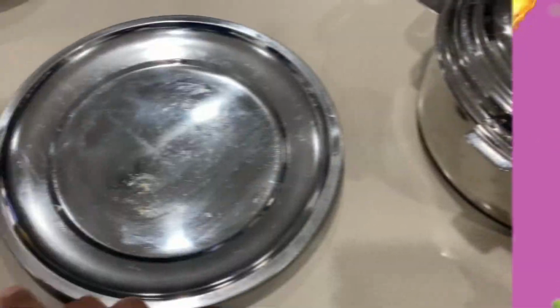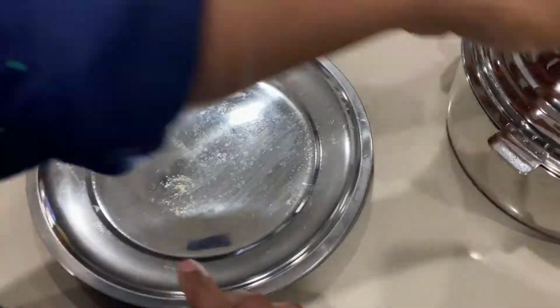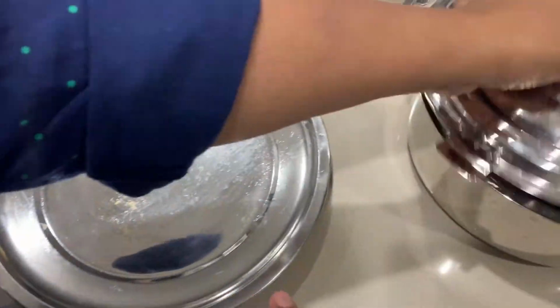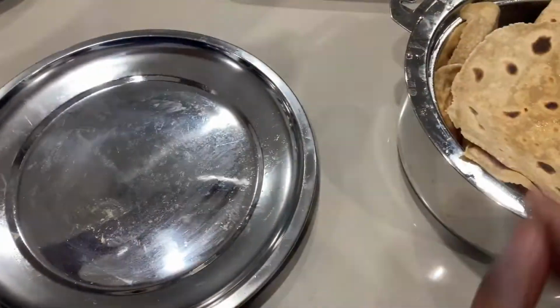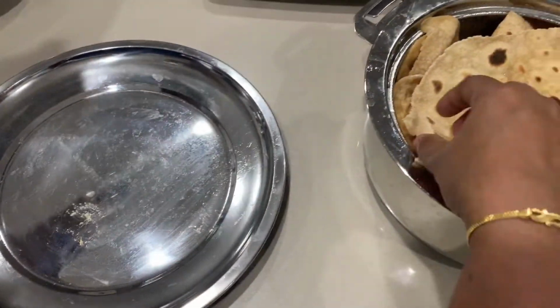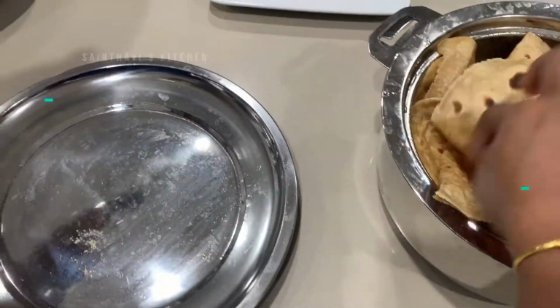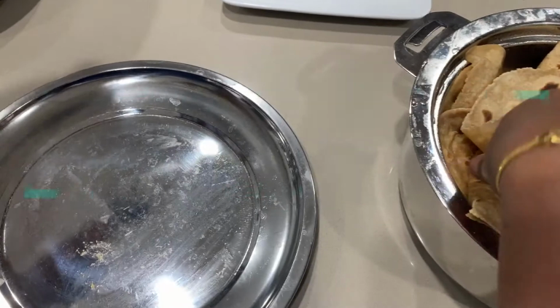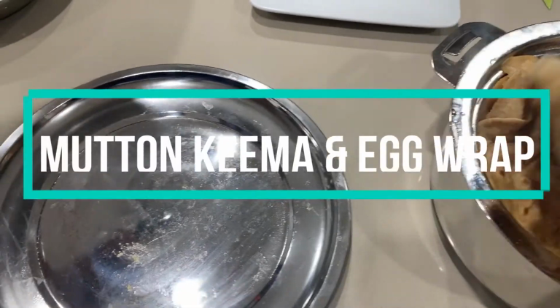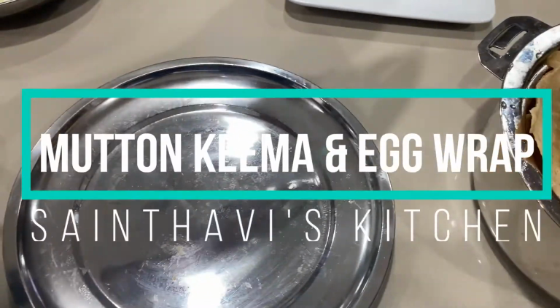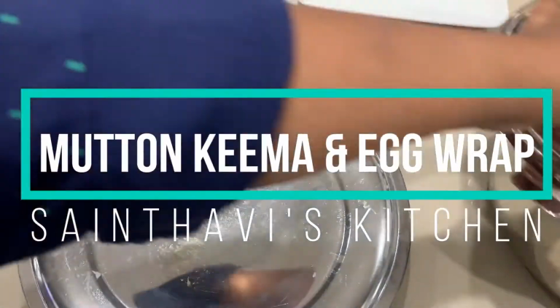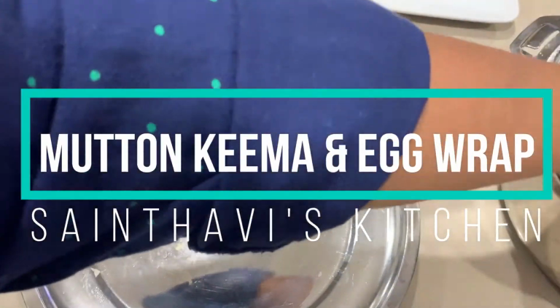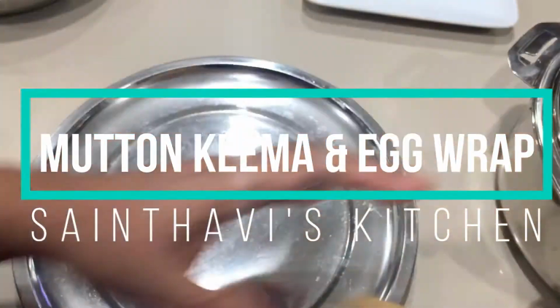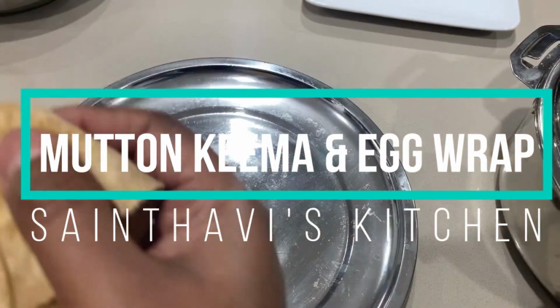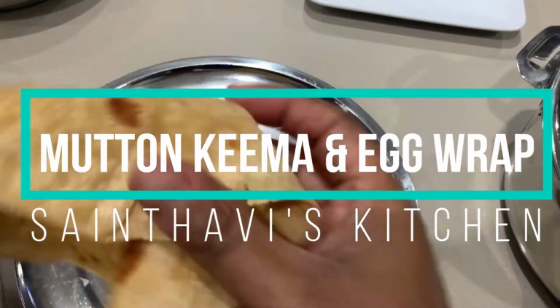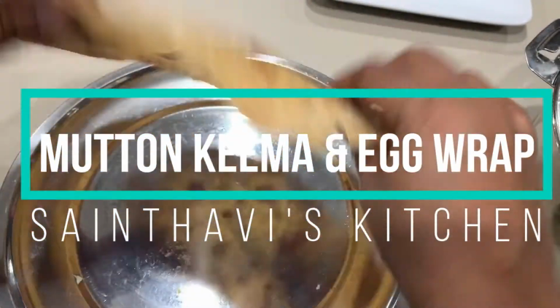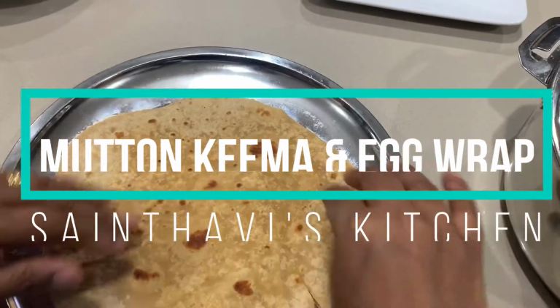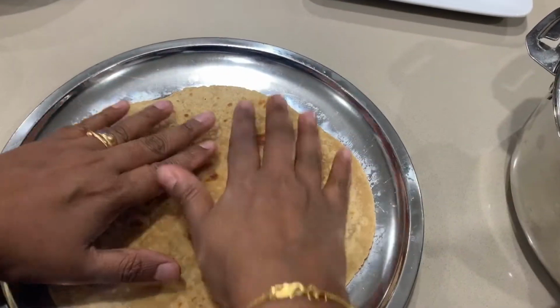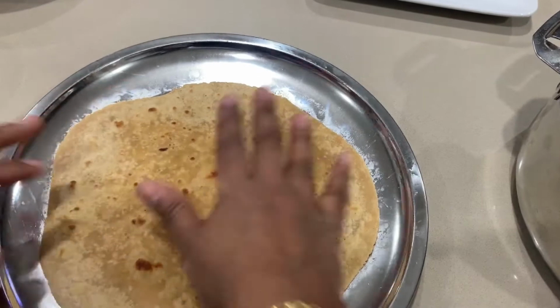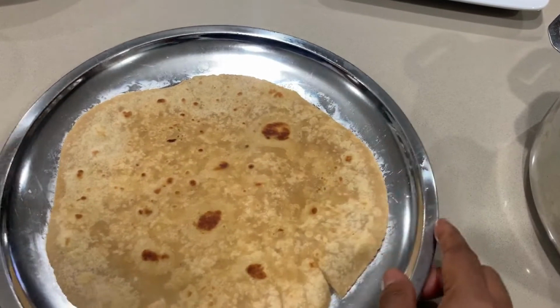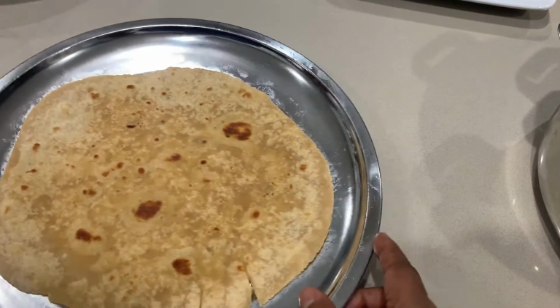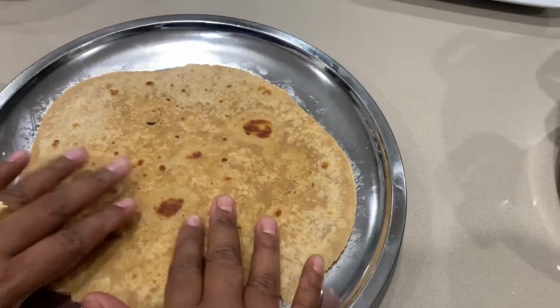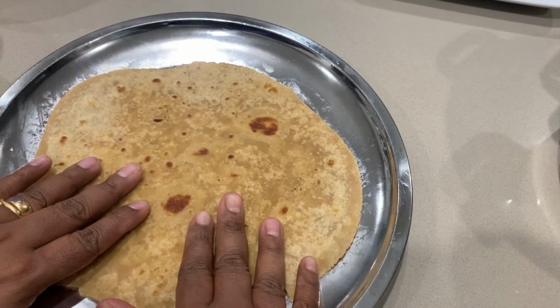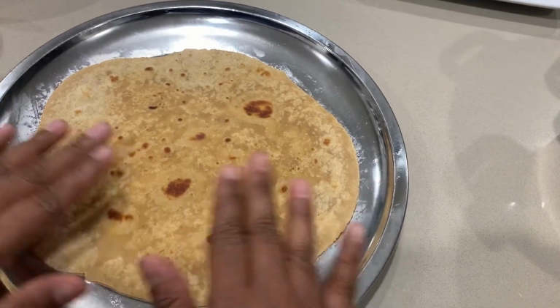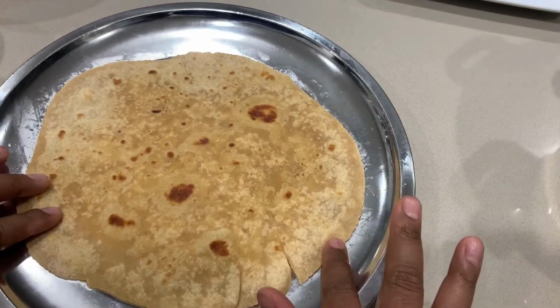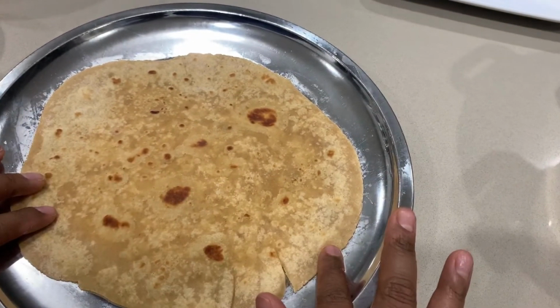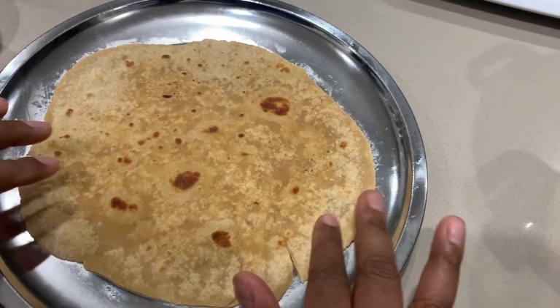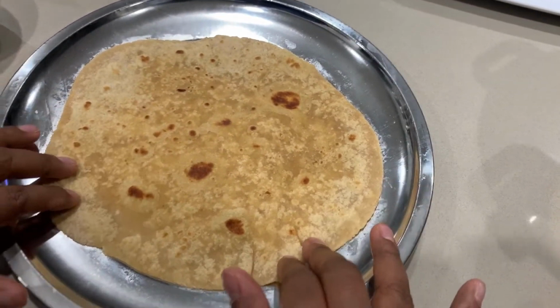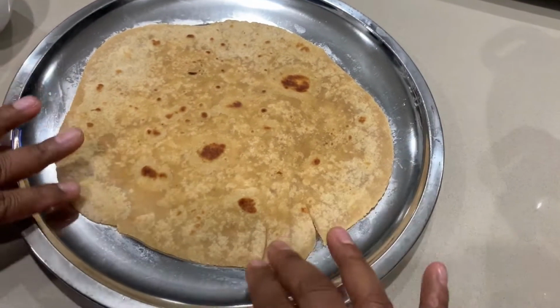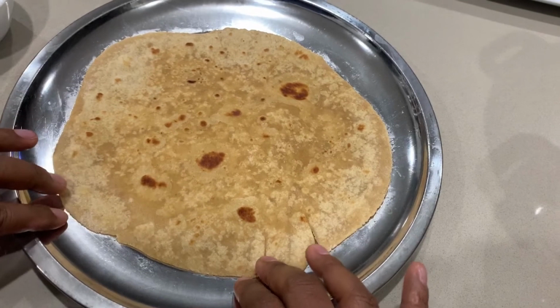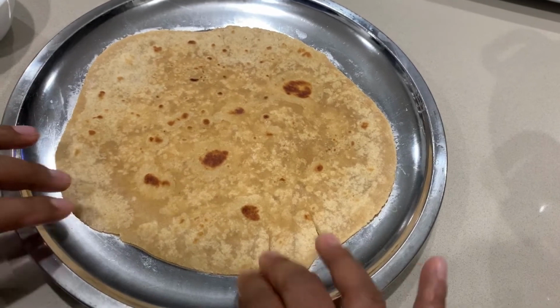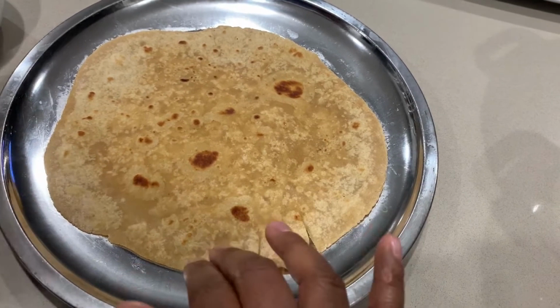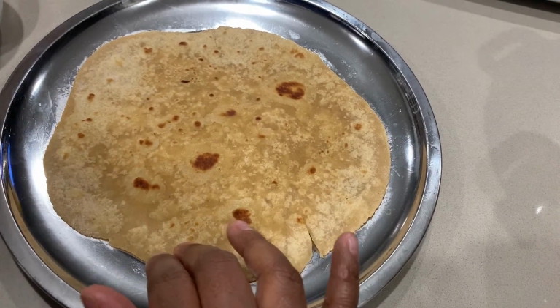I am going to use a wrap here, because I already have a keema recipe in the channel — you will see it. So I am doing a video of the chapati, and I am going to do a link to the chapati.